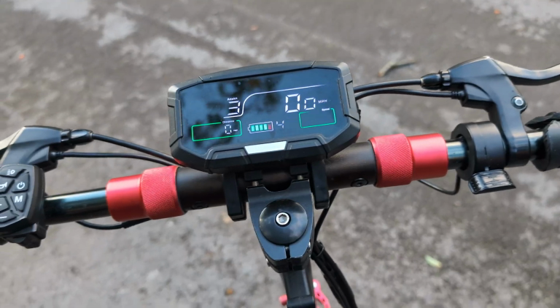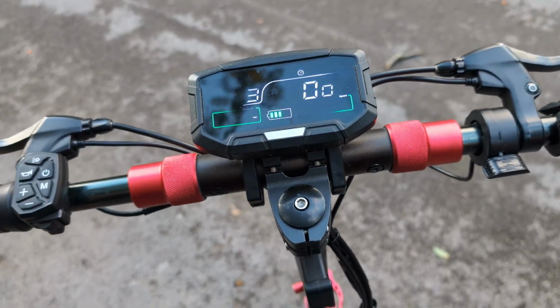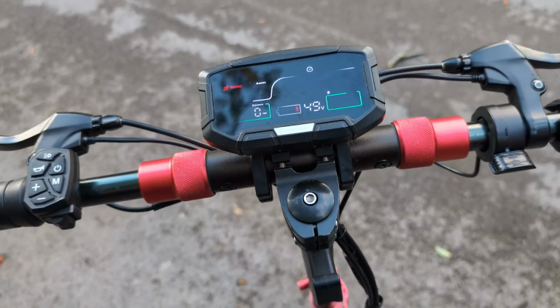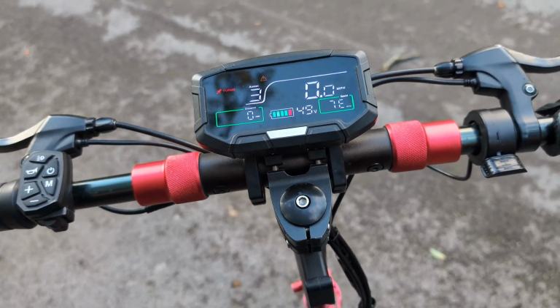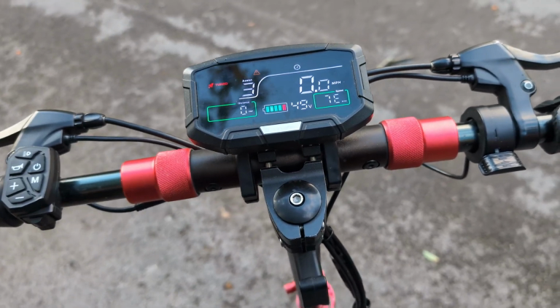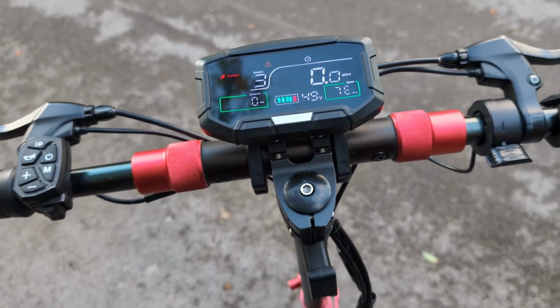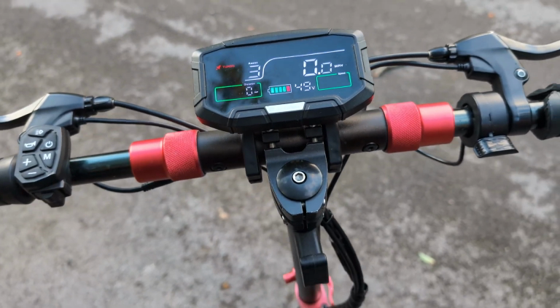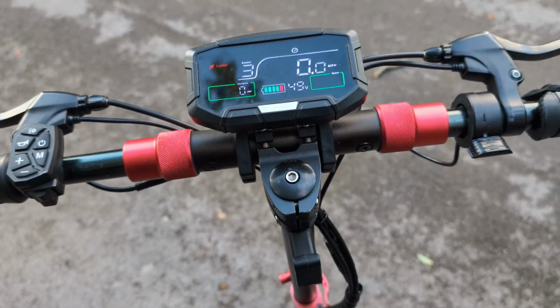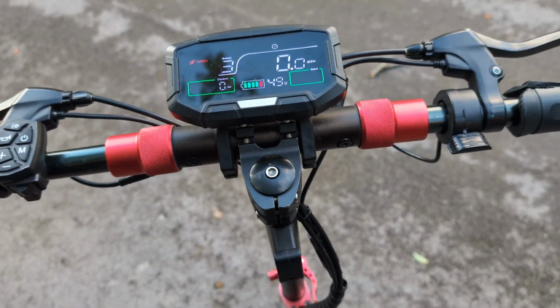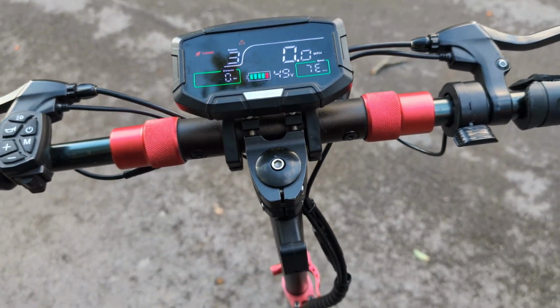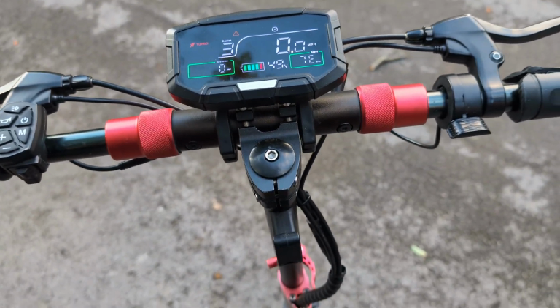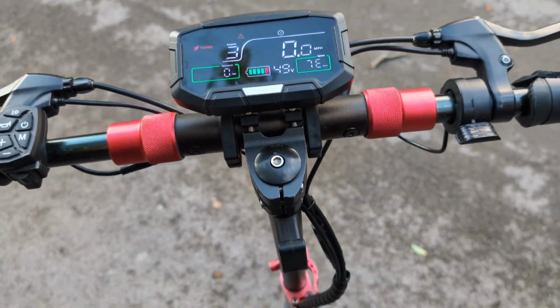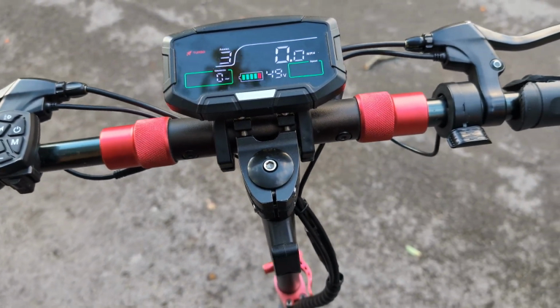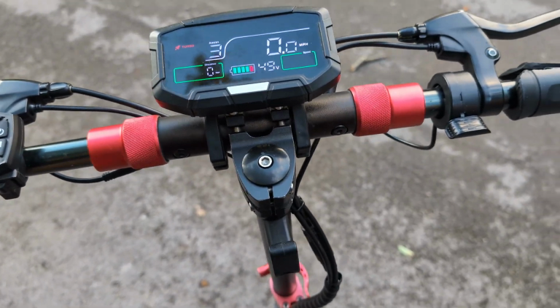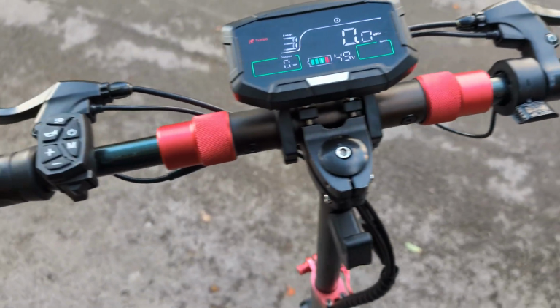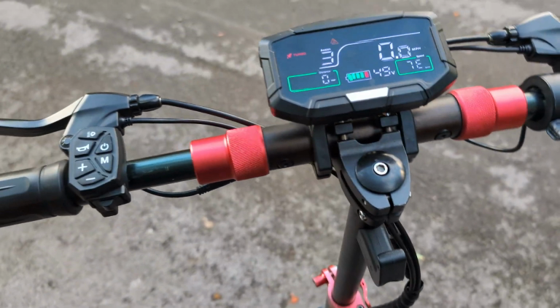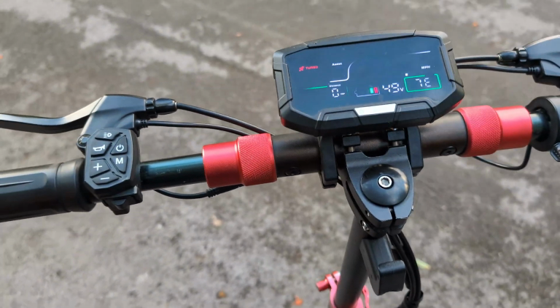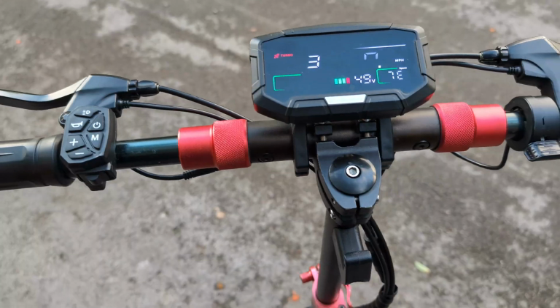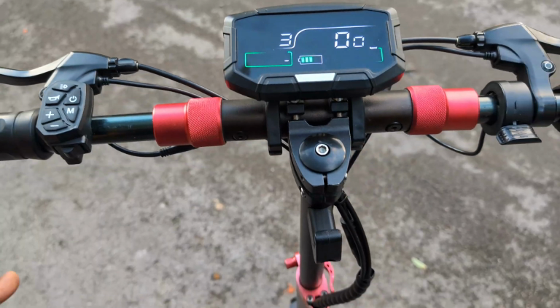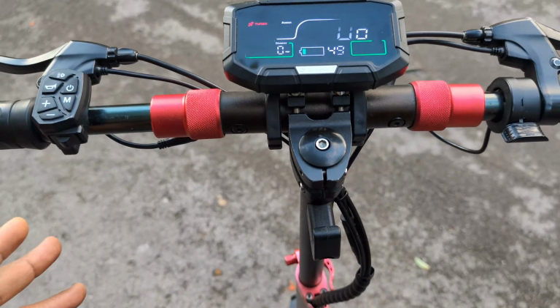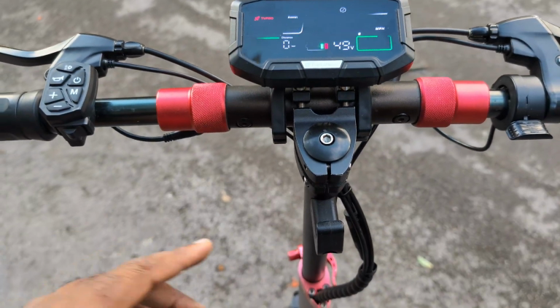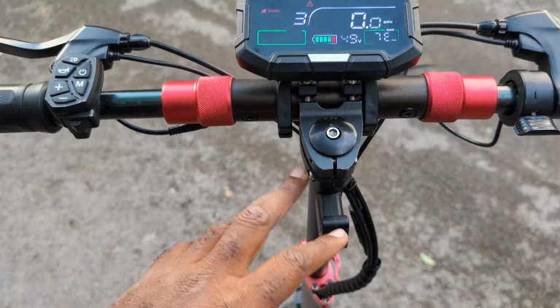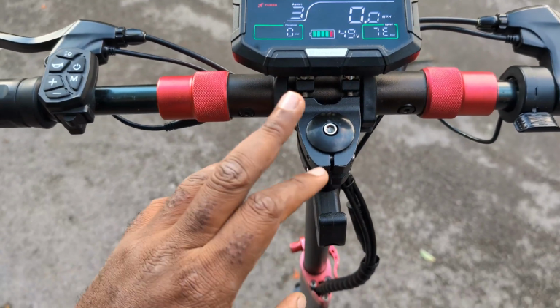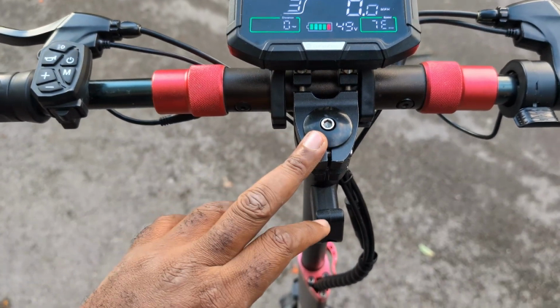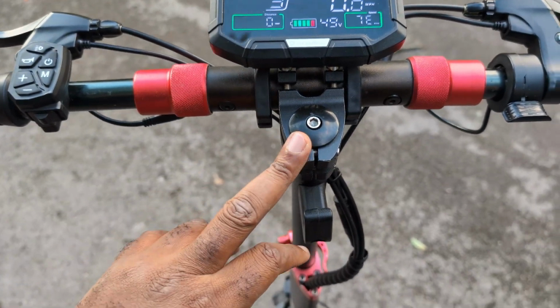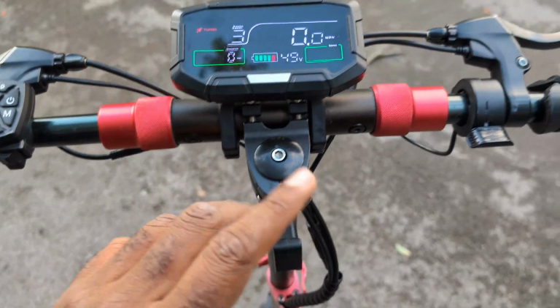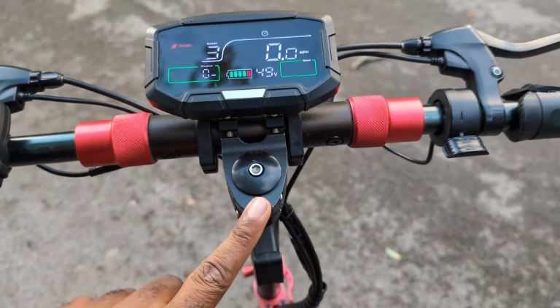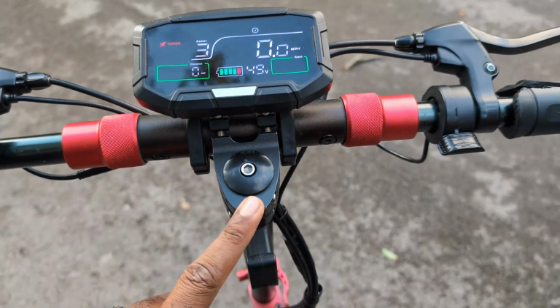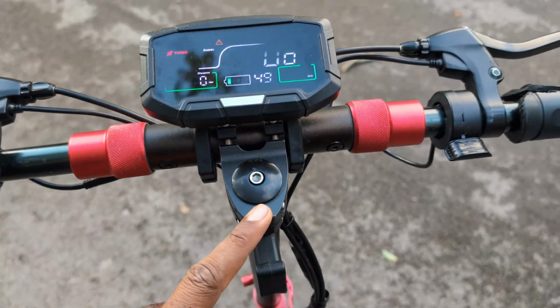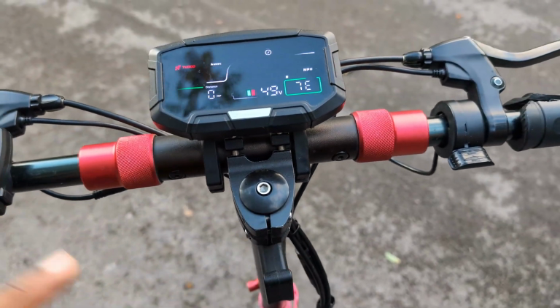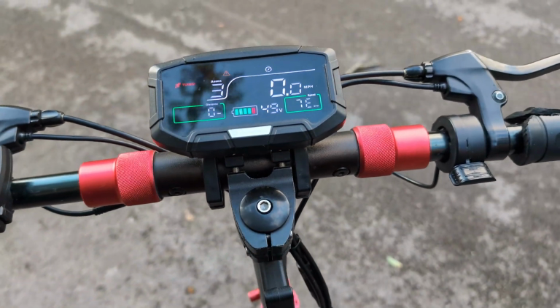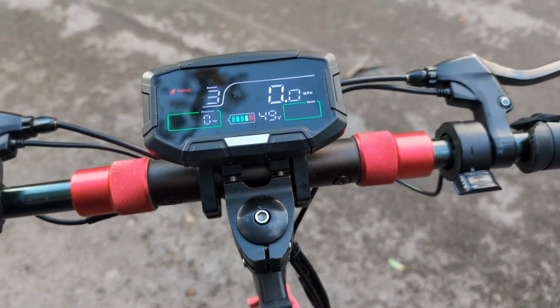So it brought me back to trying to change the throttle, but this is where it gets tricky.